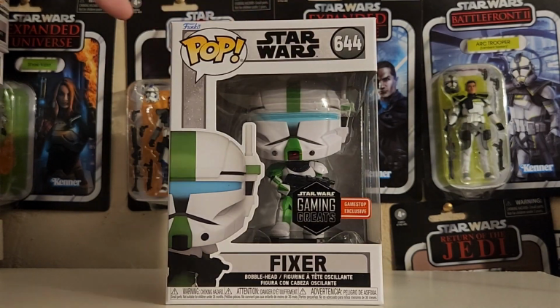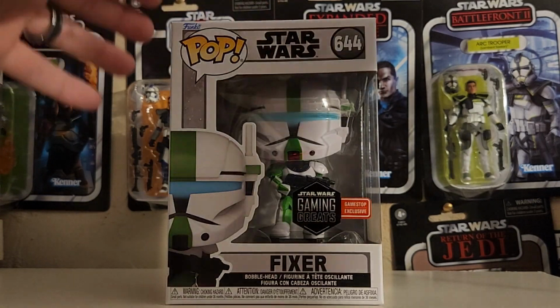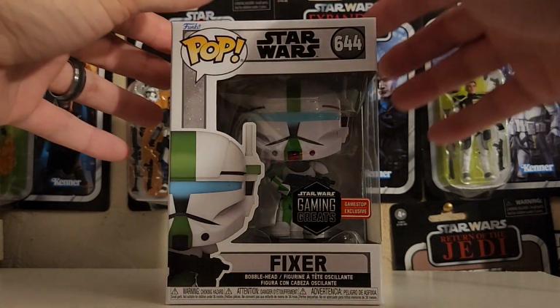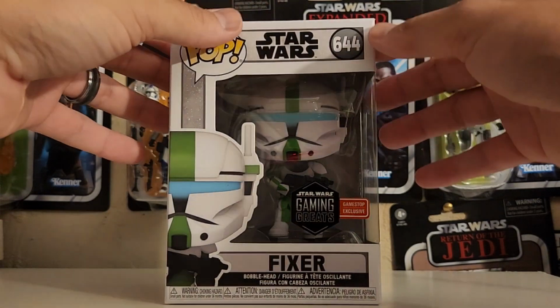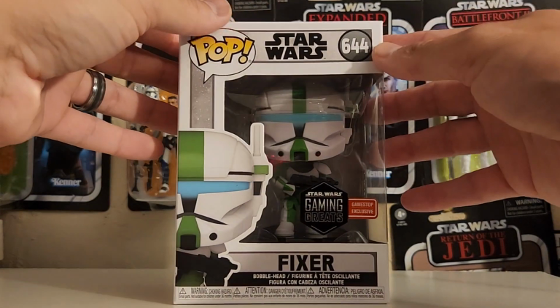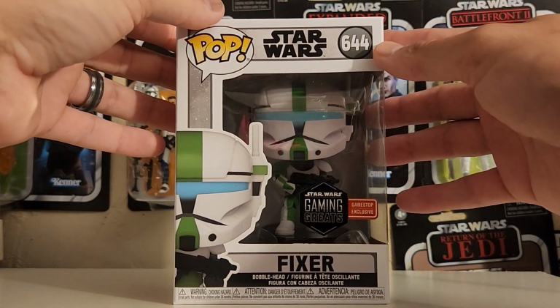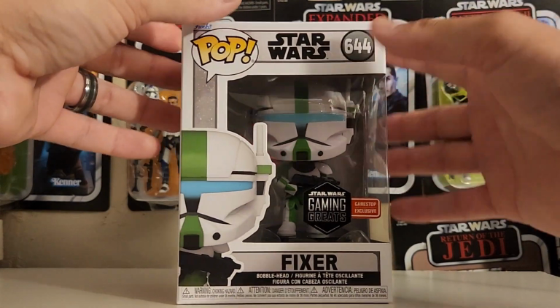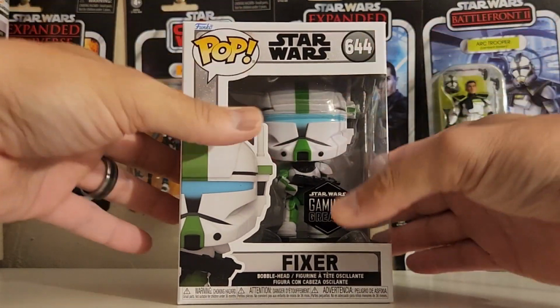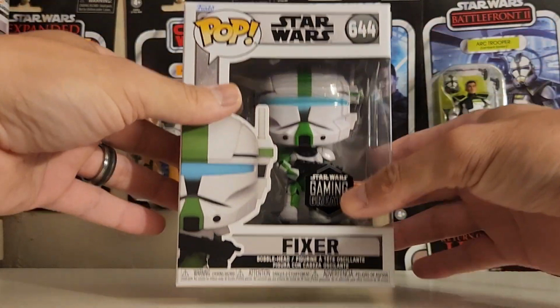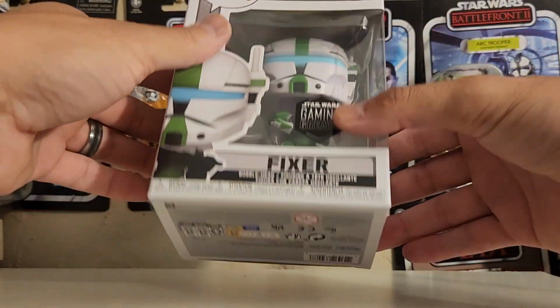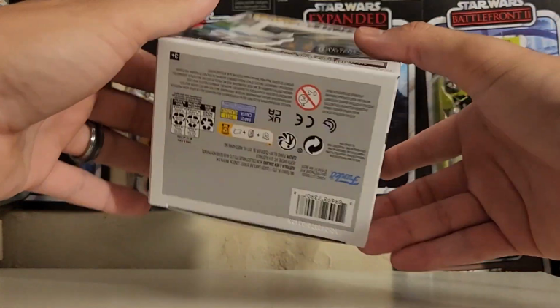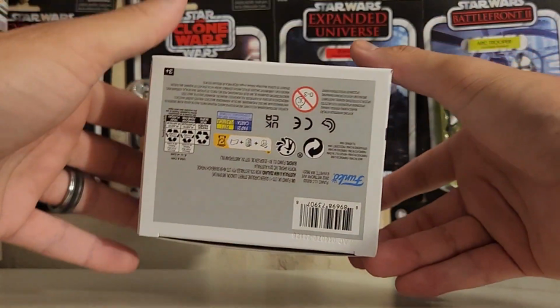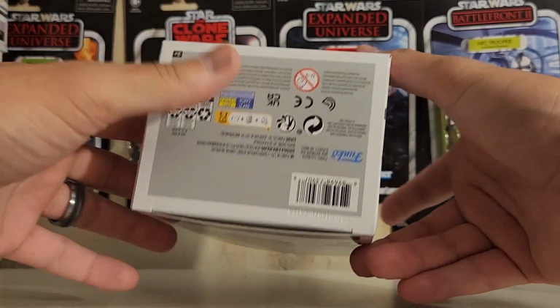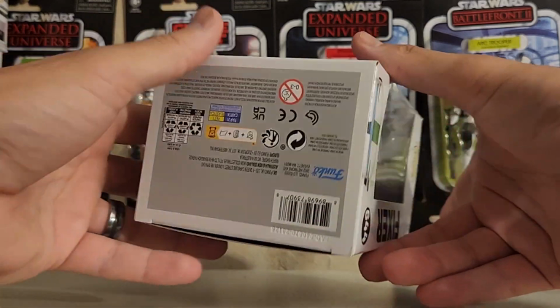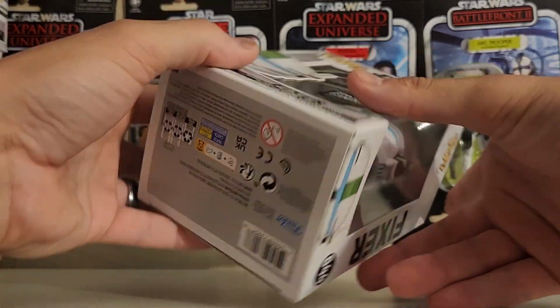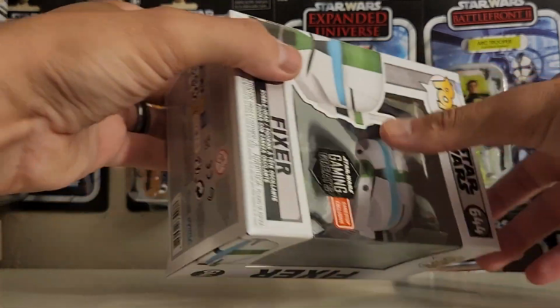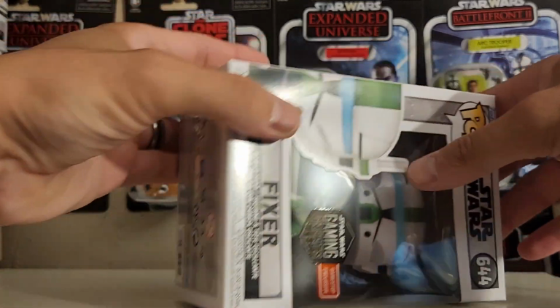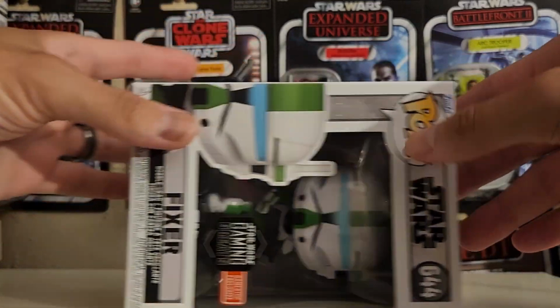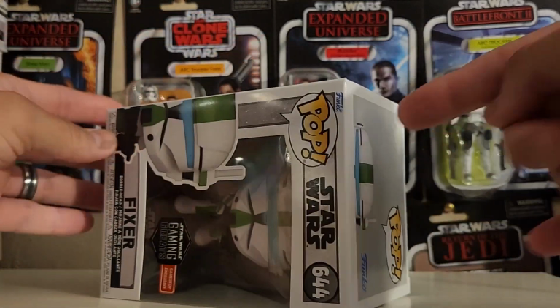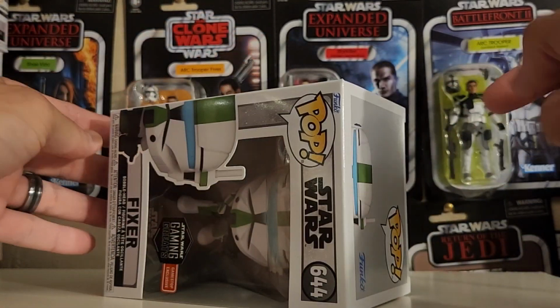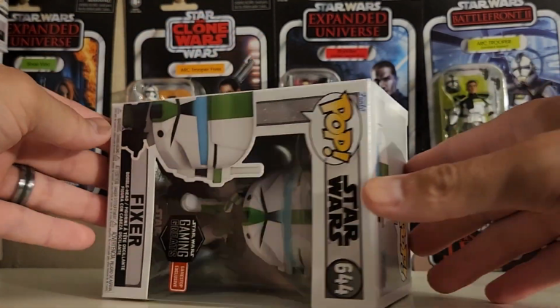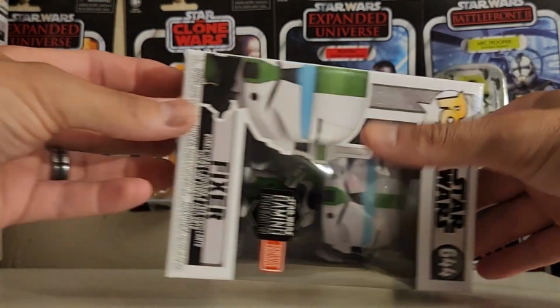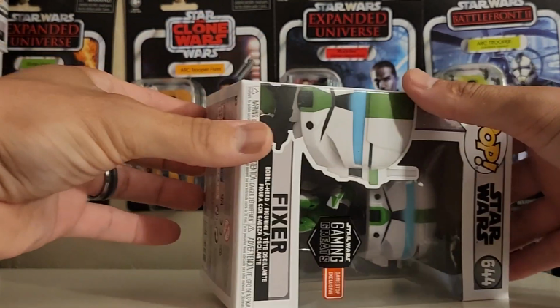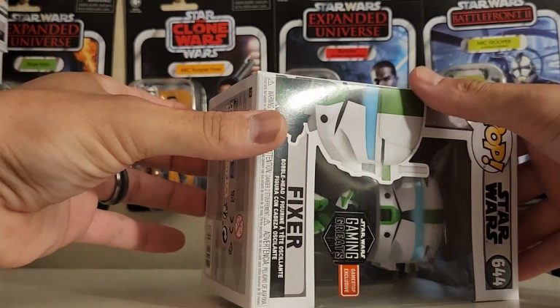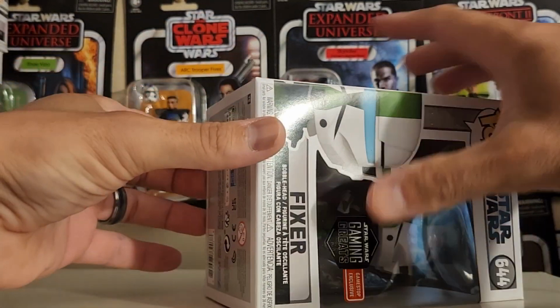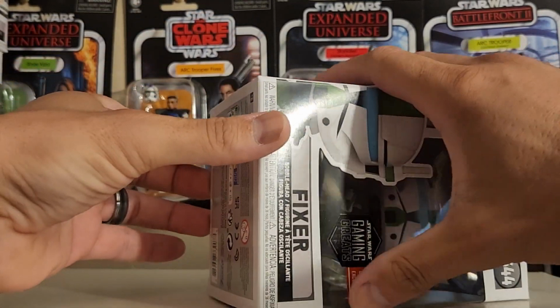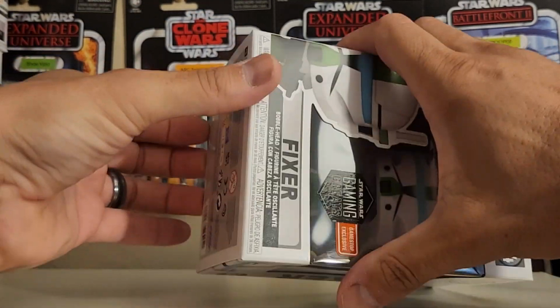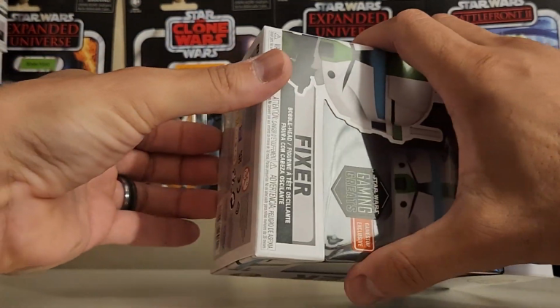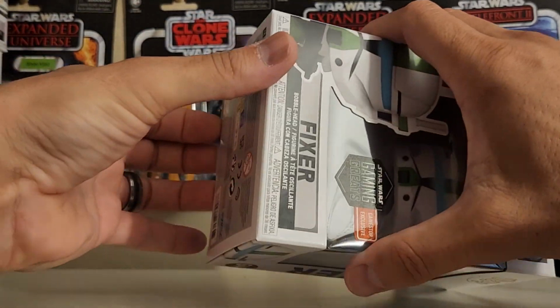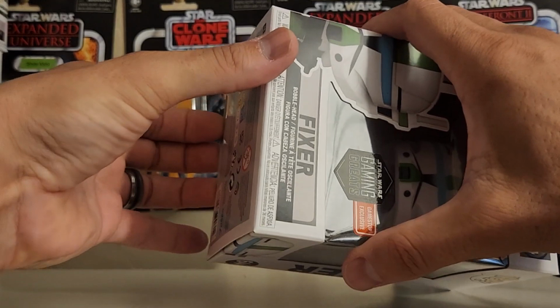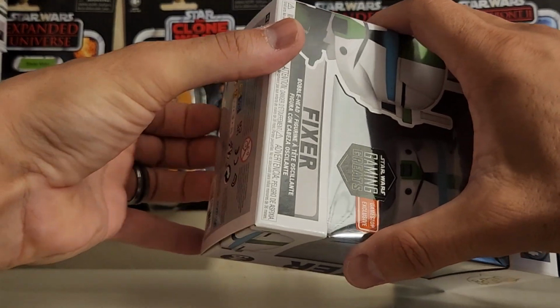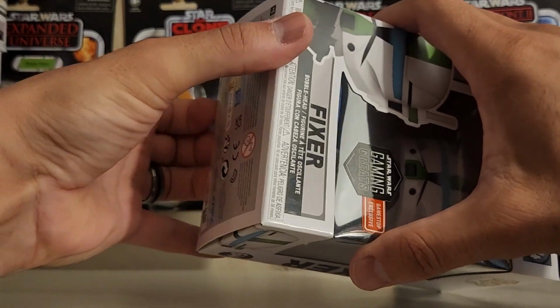We're going to be opening up this Funko Pop today. I usually open up my Funko Pops from the bottom so I won't leave any creases on the top. So let's open this bad boy up.